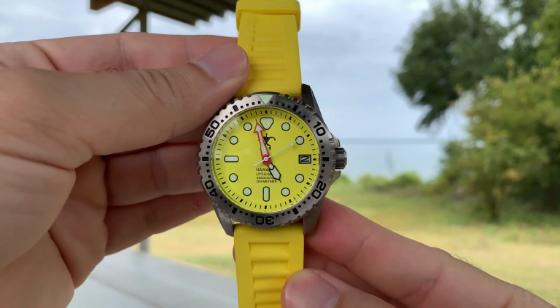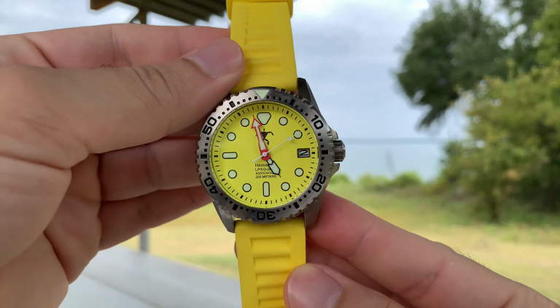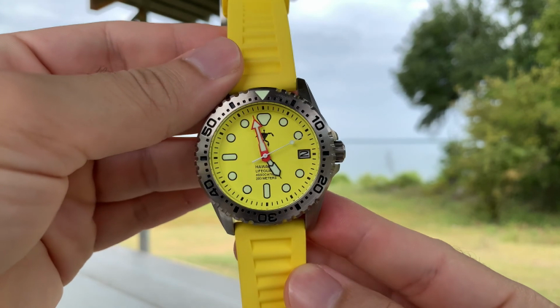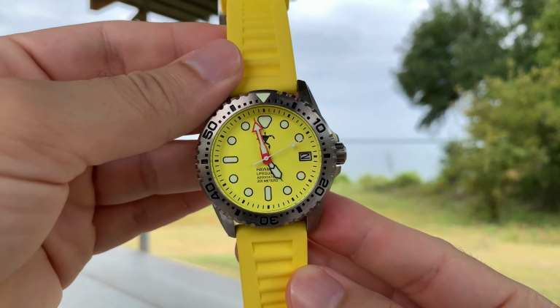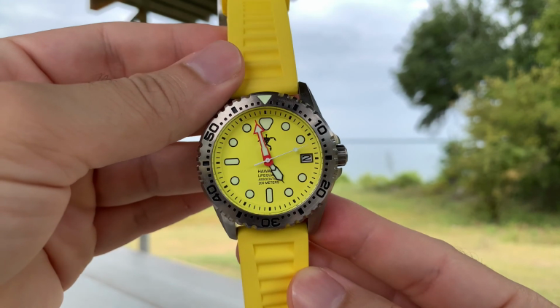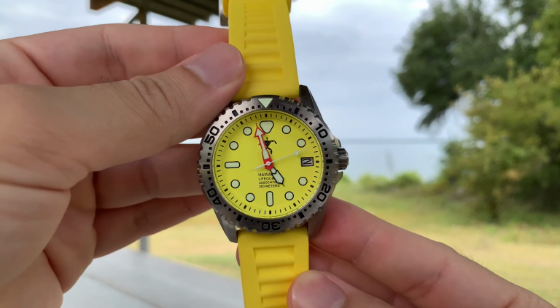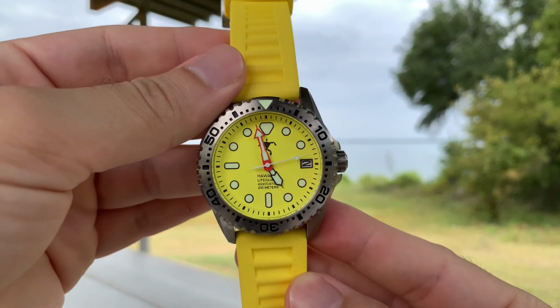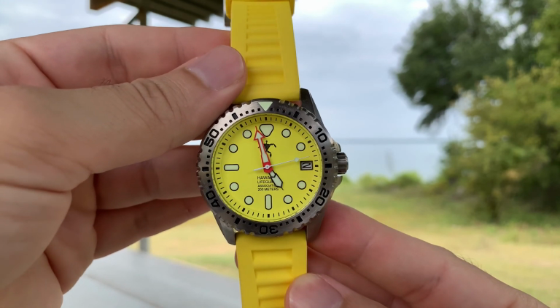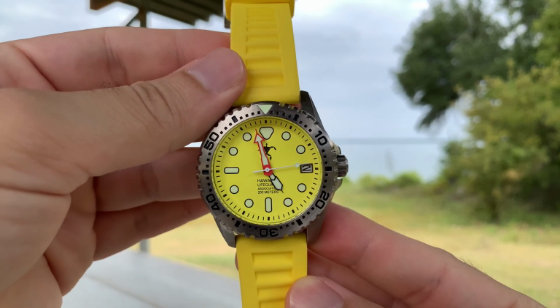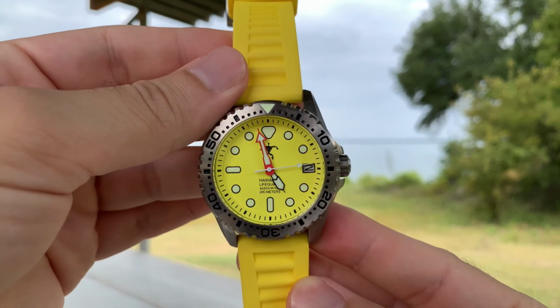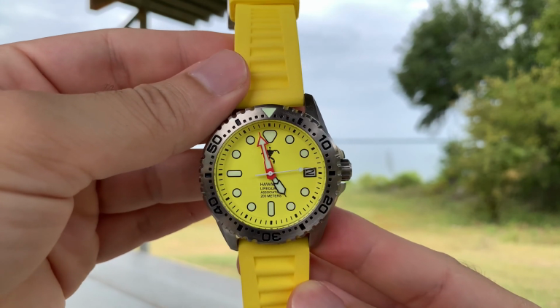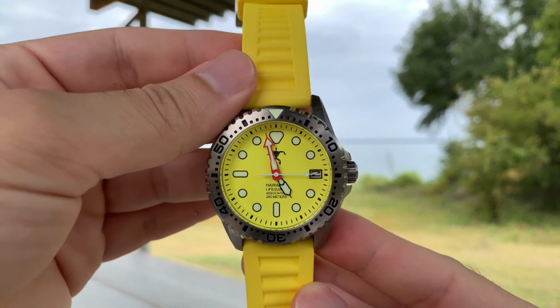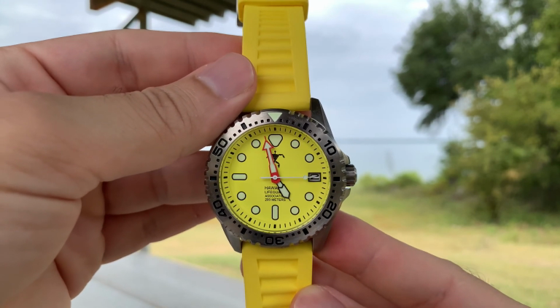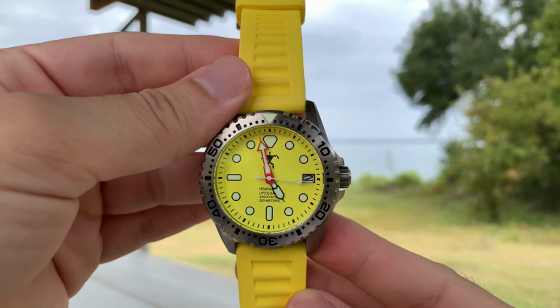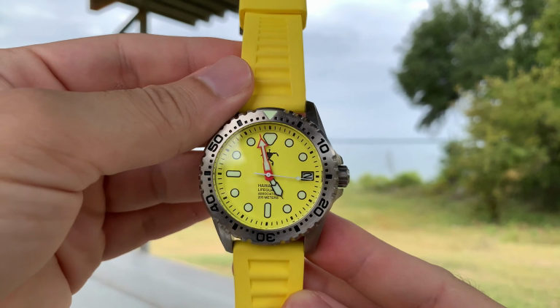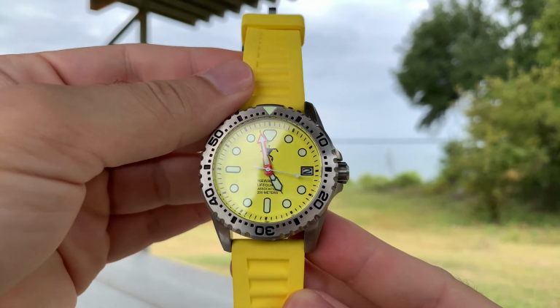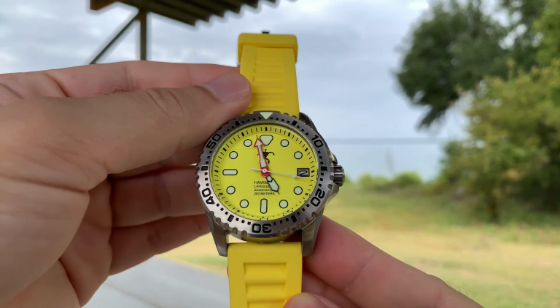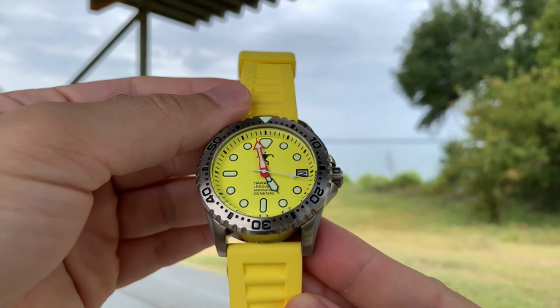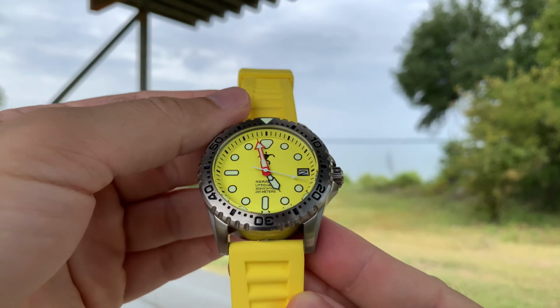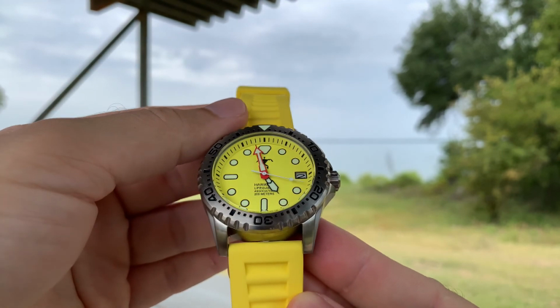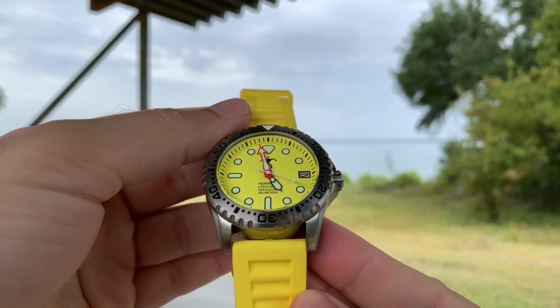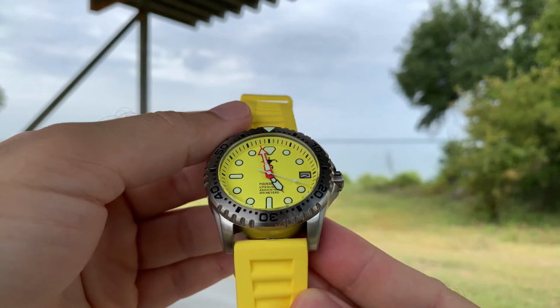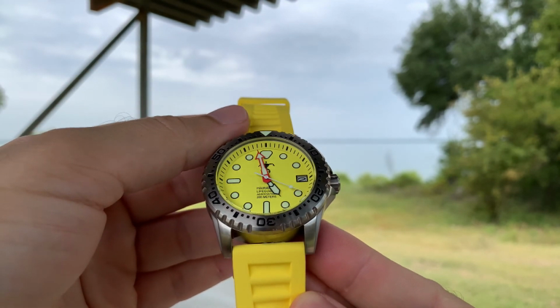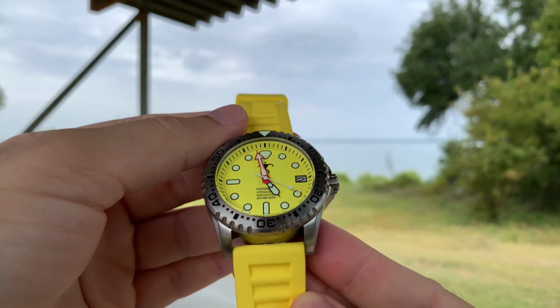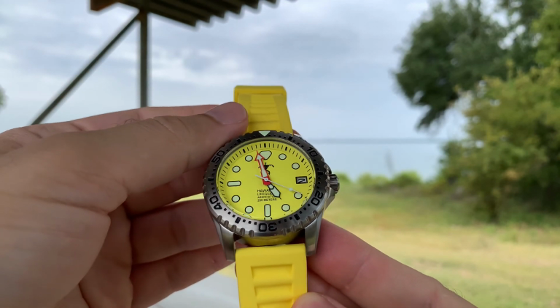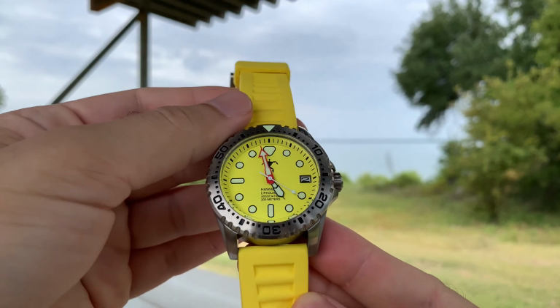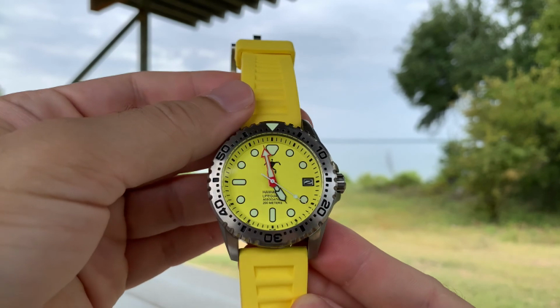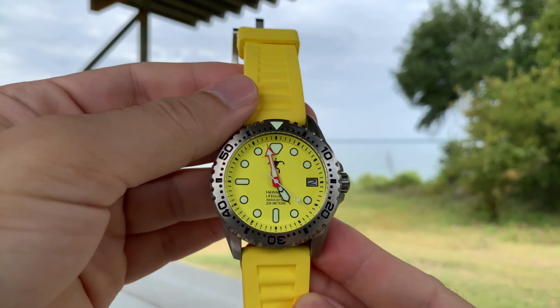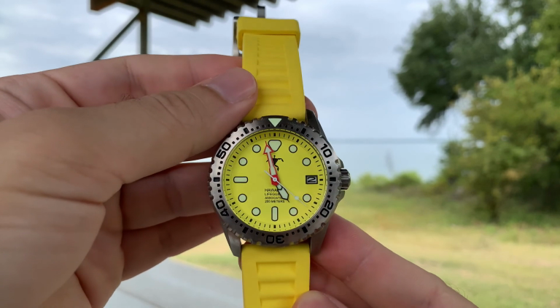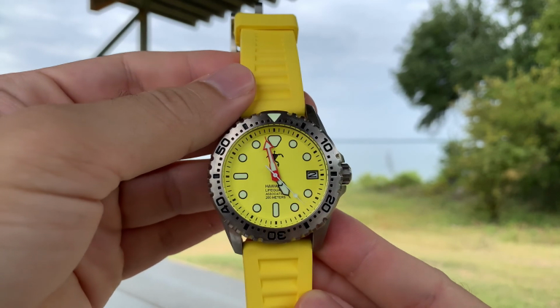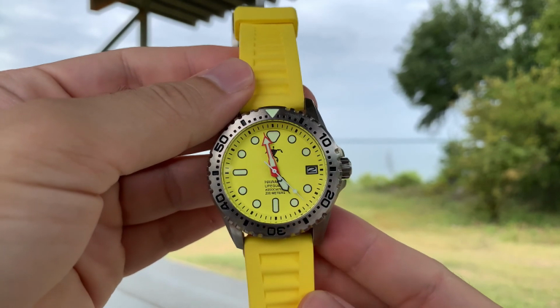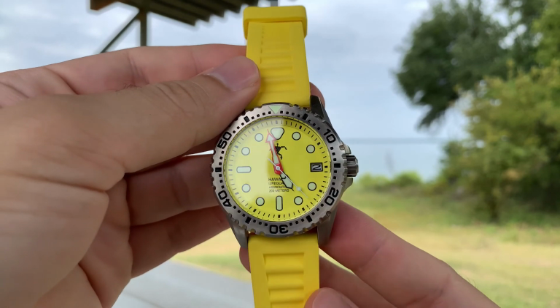If we are trying to search and rescue swimmers who are stranded in the water and perhaps even drowning, it makes sense that you'd want to mark the people who are trying to rescue the swimmers with a bright color, such as this bright yellow seen in this watch.